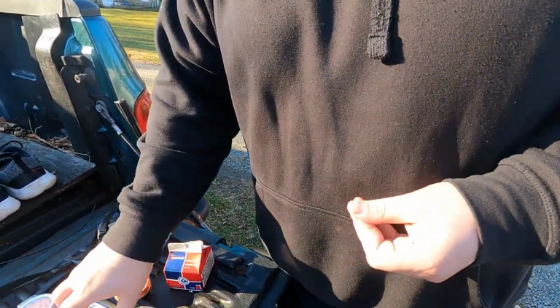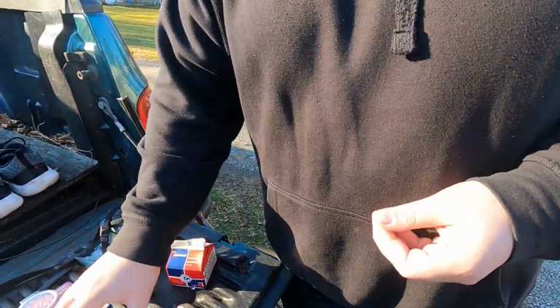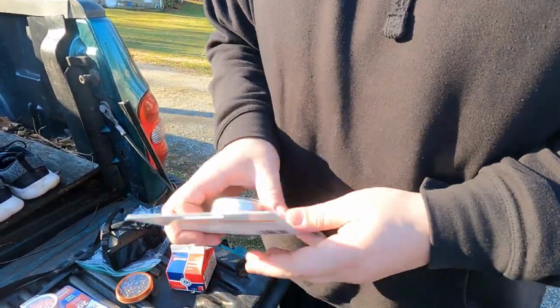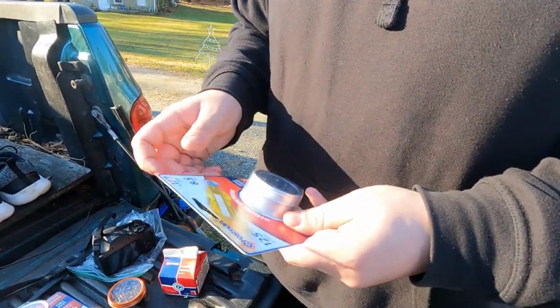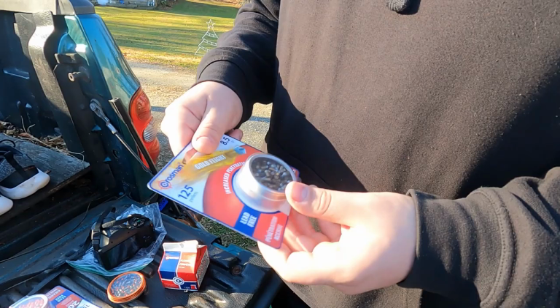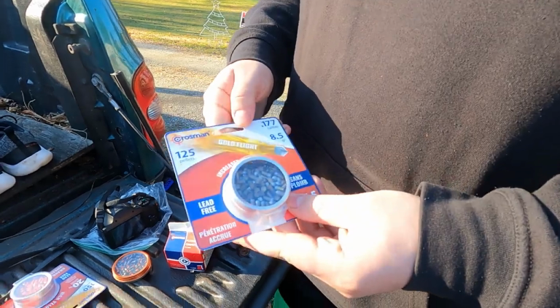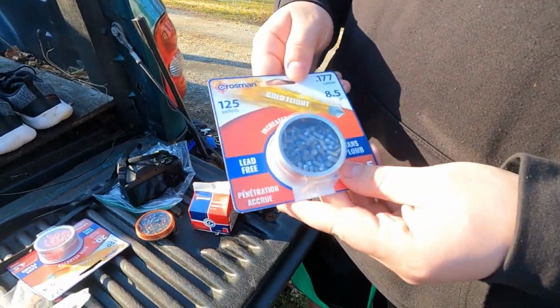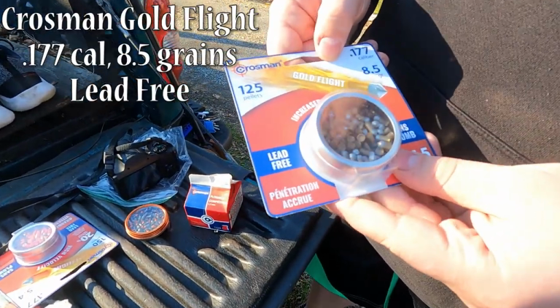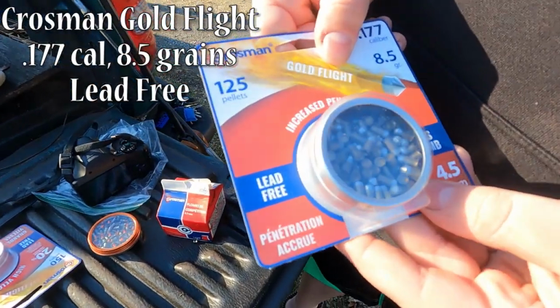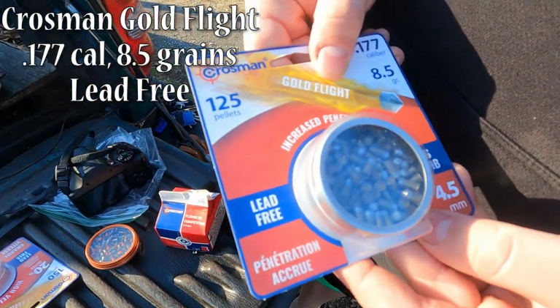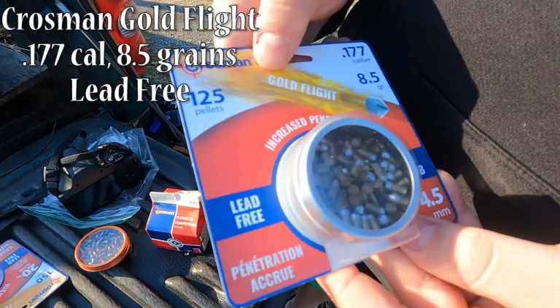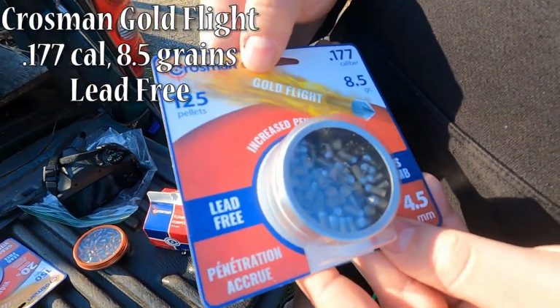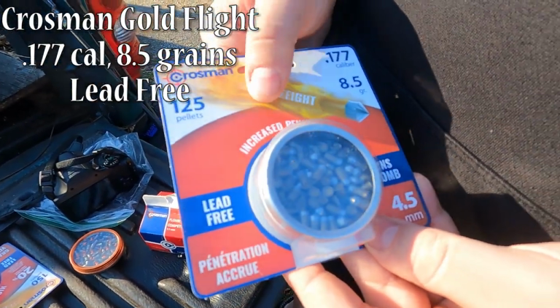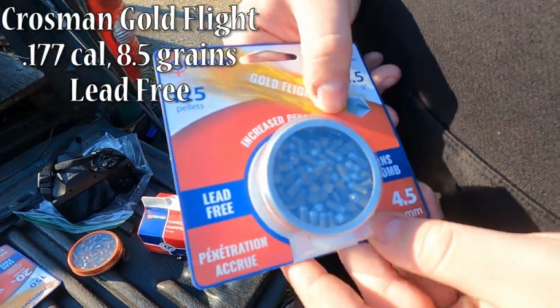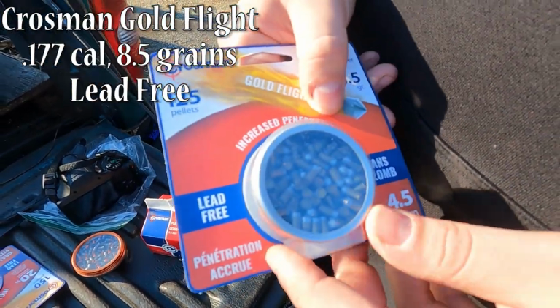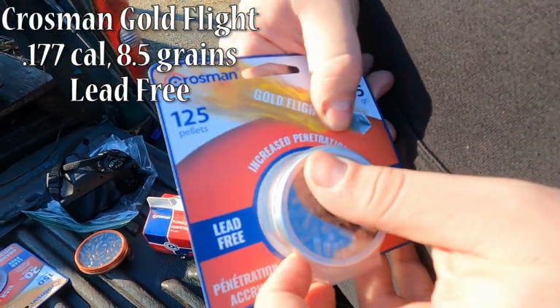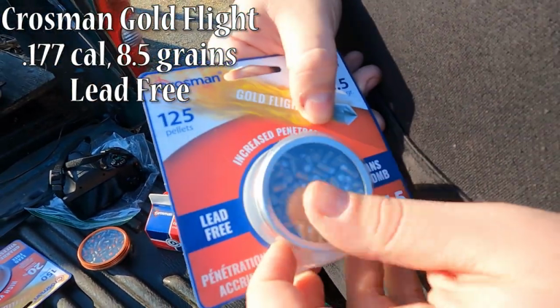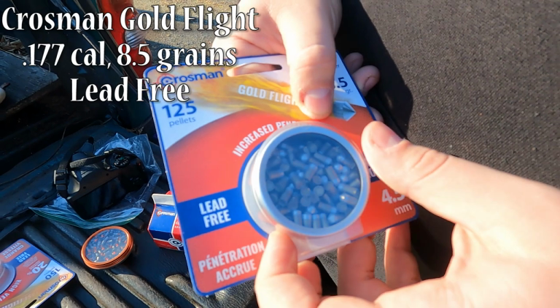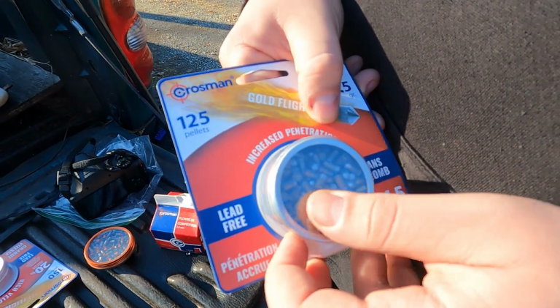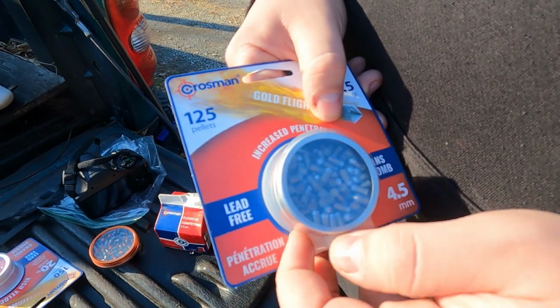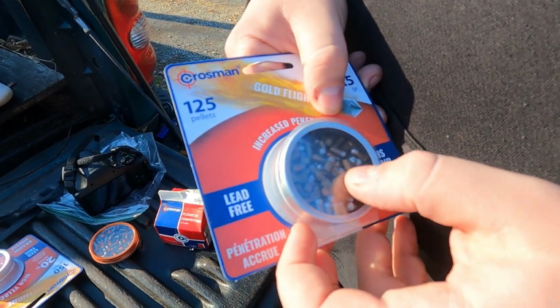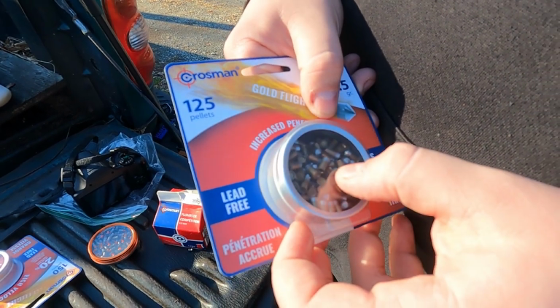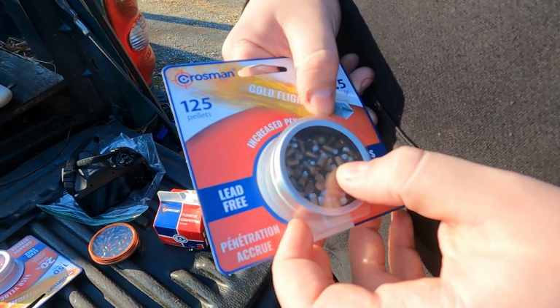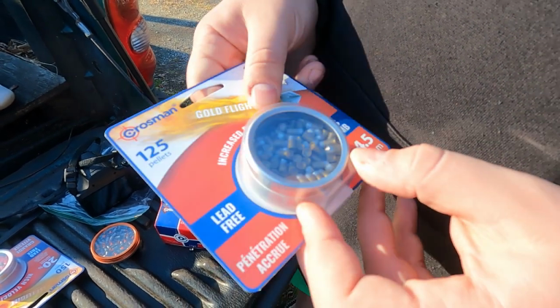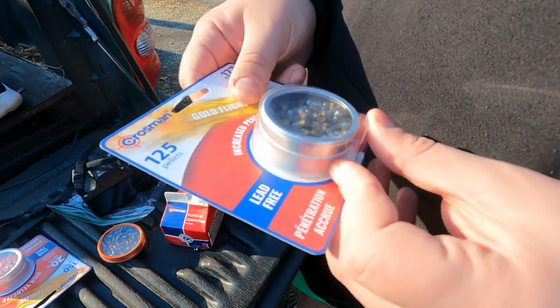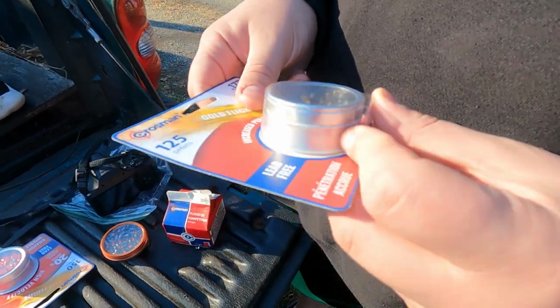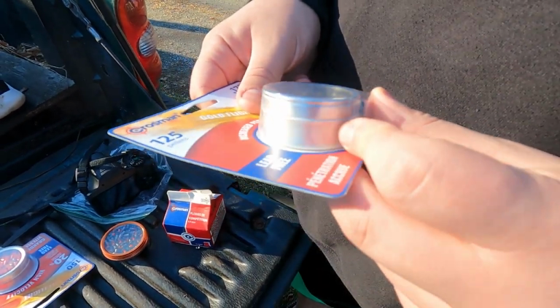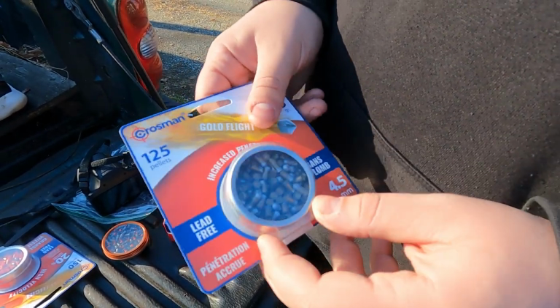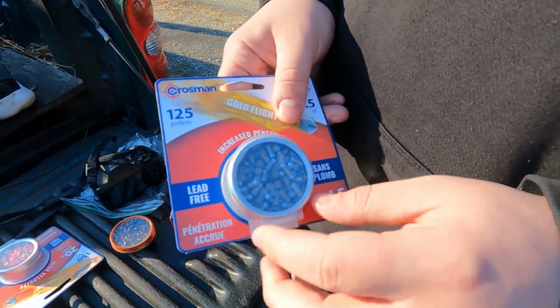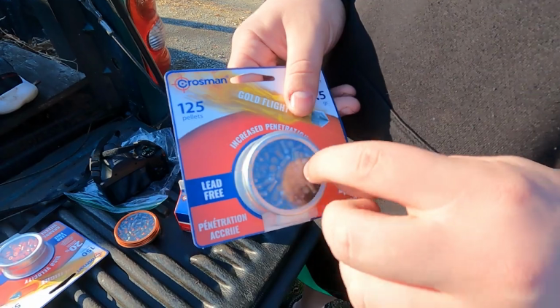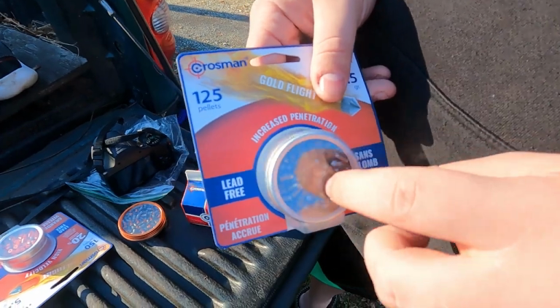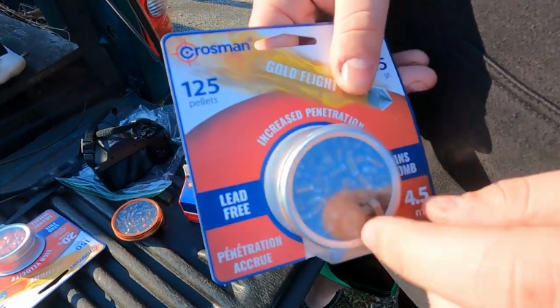Just got these ones, haven't even opened them yet. They're called Gold Flight by Crosman, supposed to be increased penetration. They remind me almost of like a little .22 or something — they have like a shell in the back.